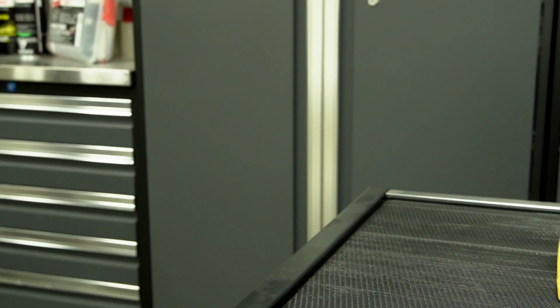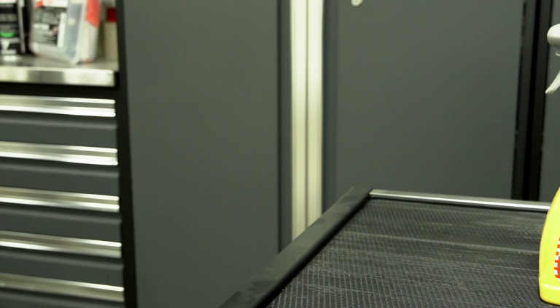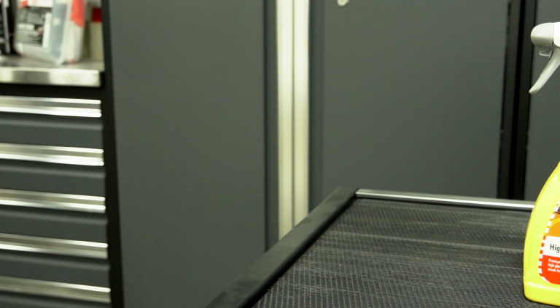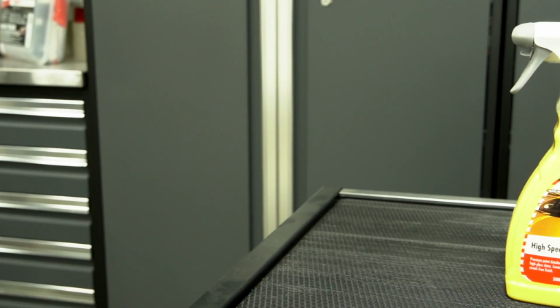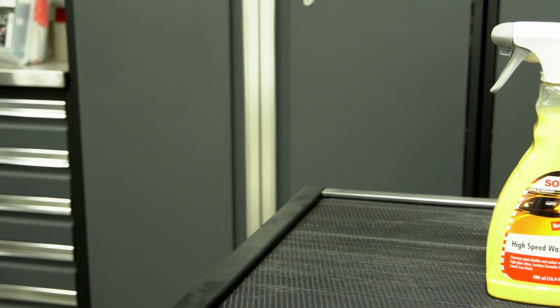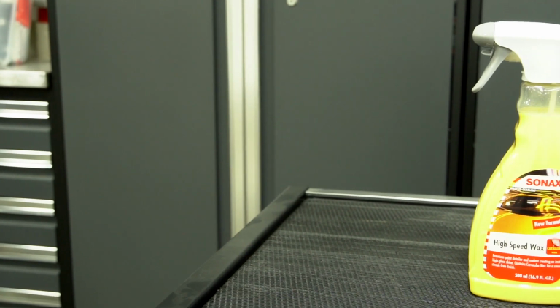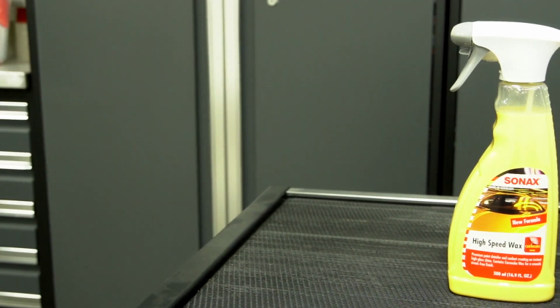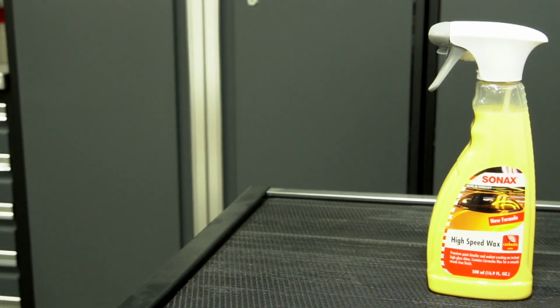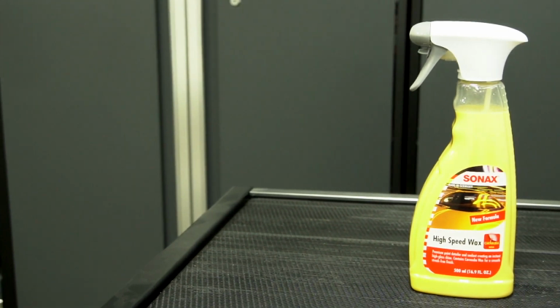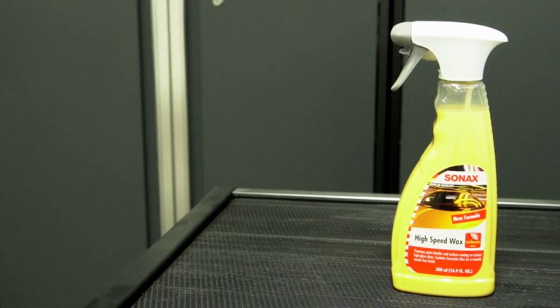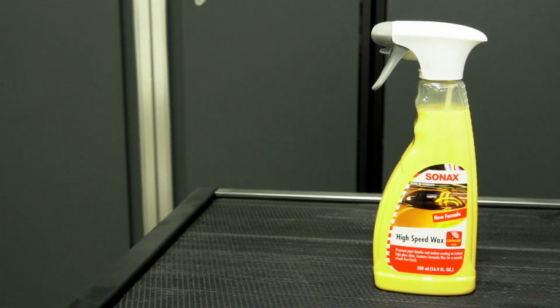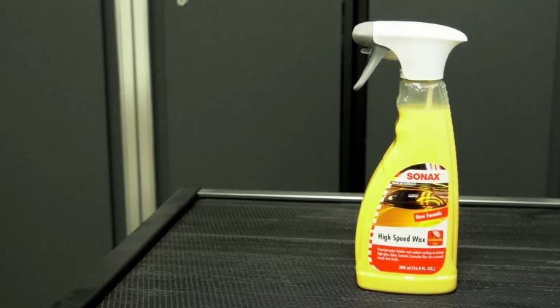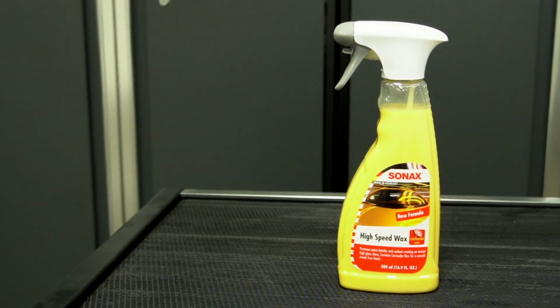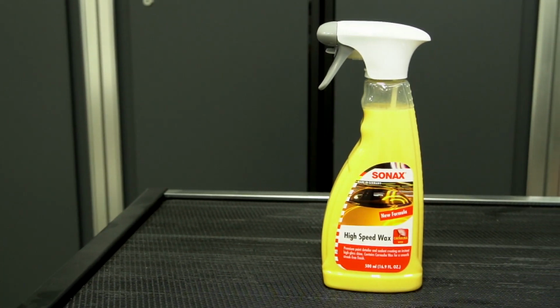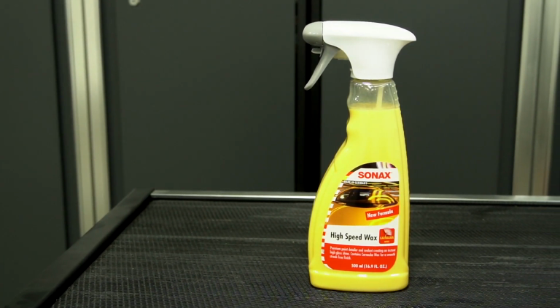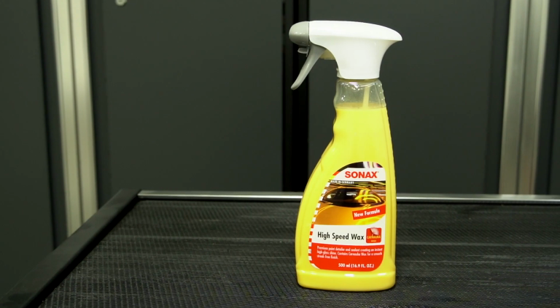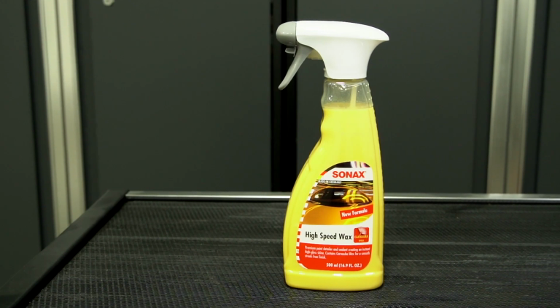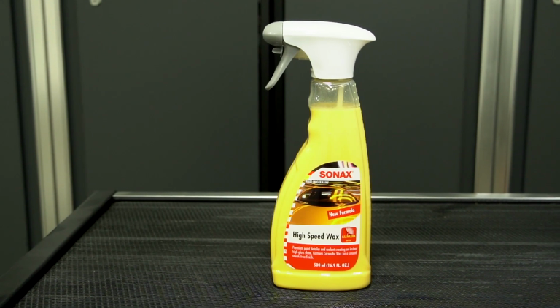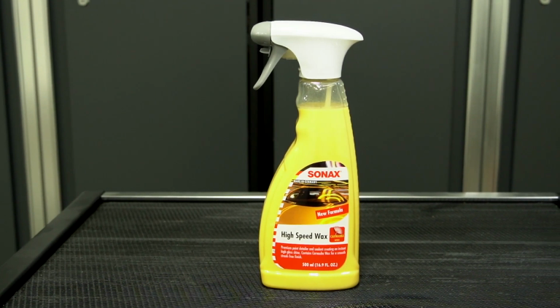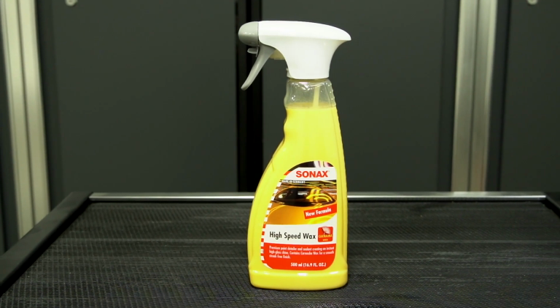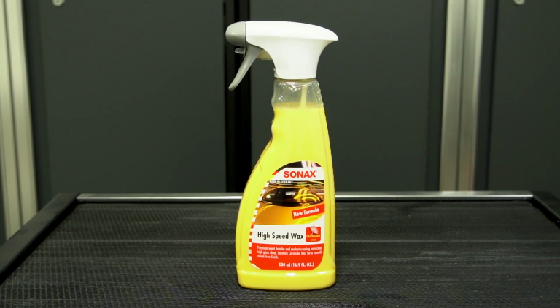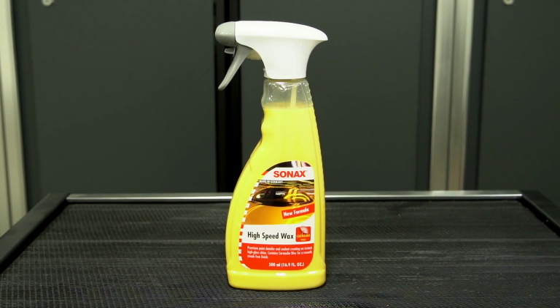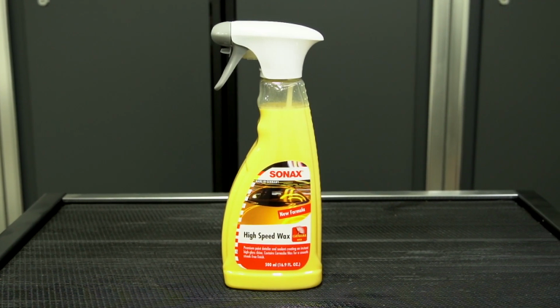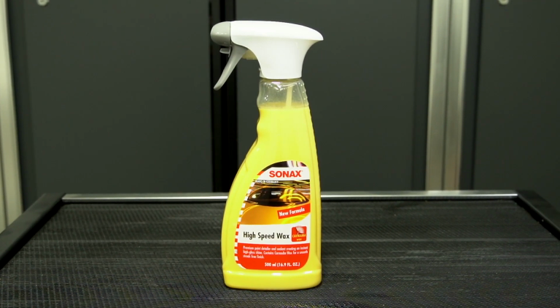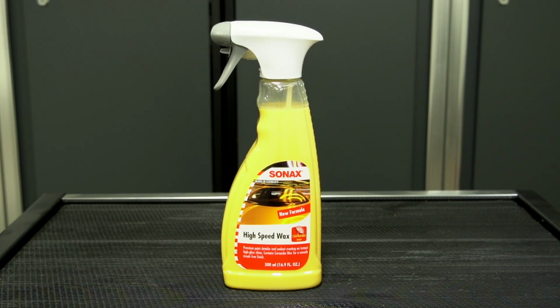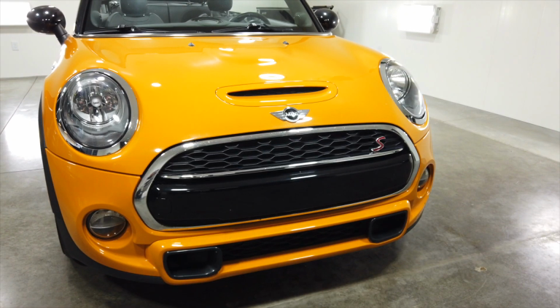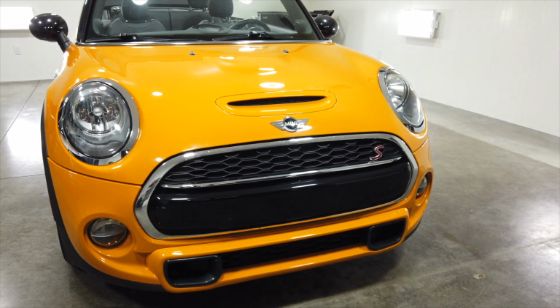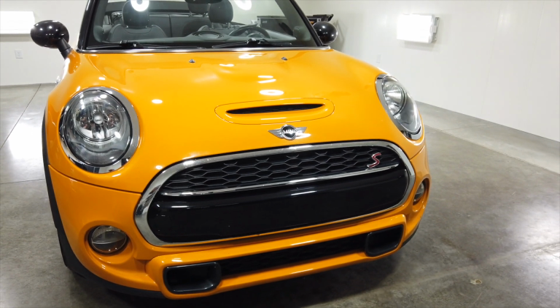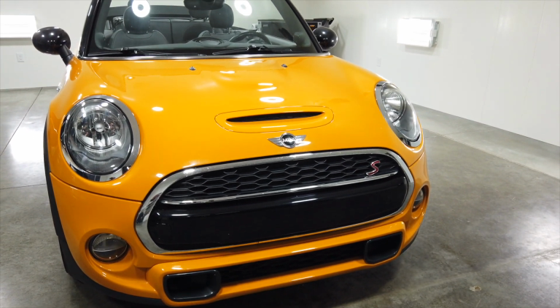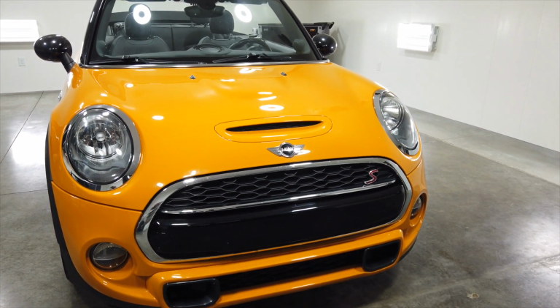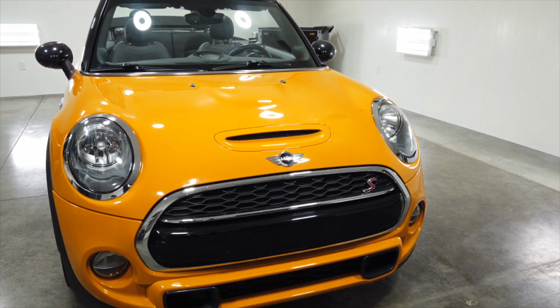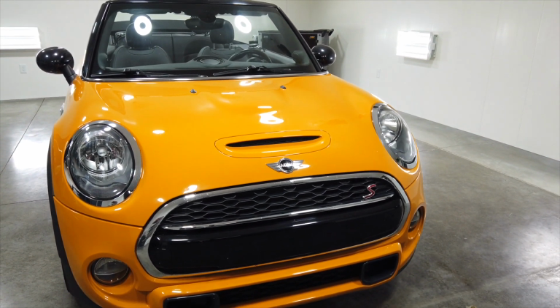Sonax High Speed Wax is a highly effective, protective spray wax that's easy to apply and long-lasting. The formula is a blend of carnauba wax protection and special nanotechnology emulsion for shine that delivers a streak-free, high-gloss finish.